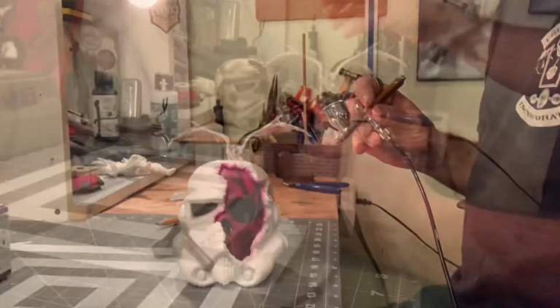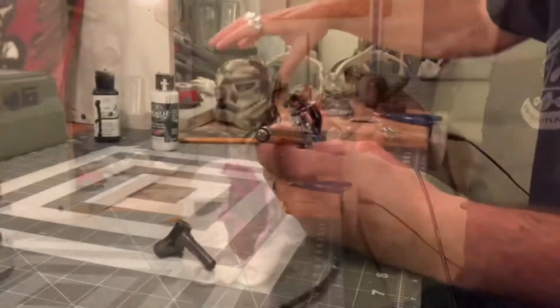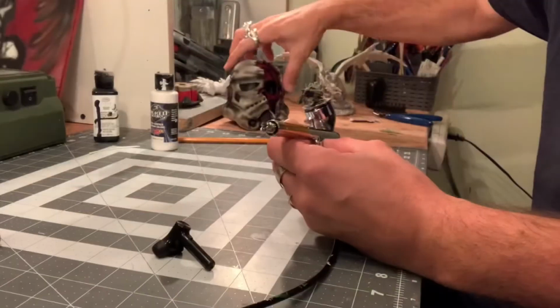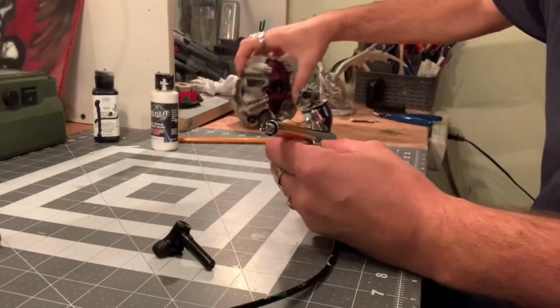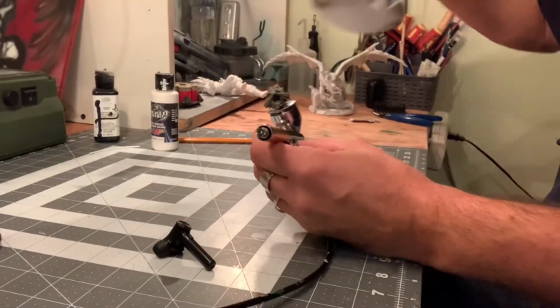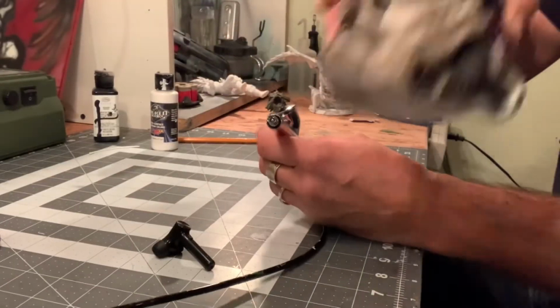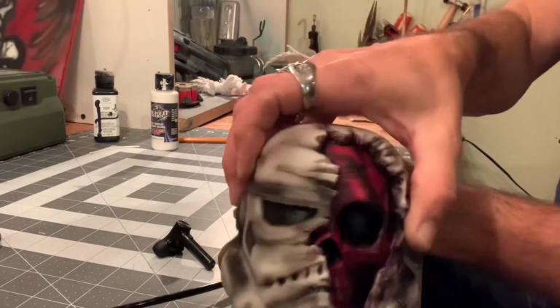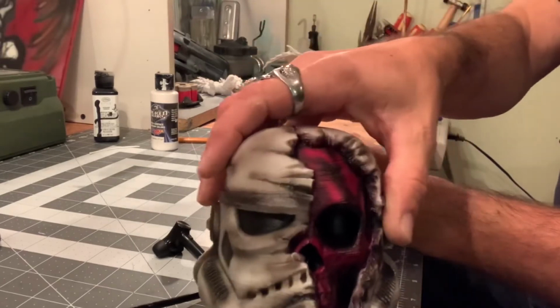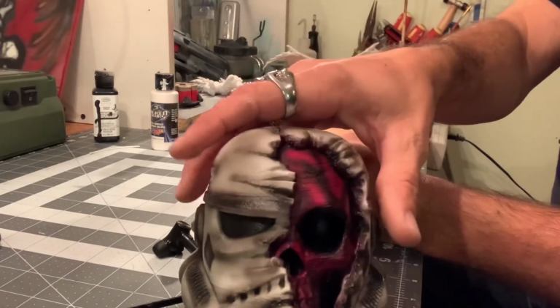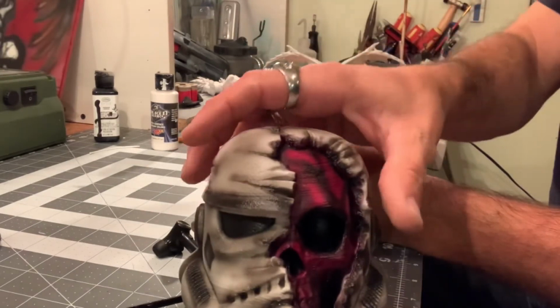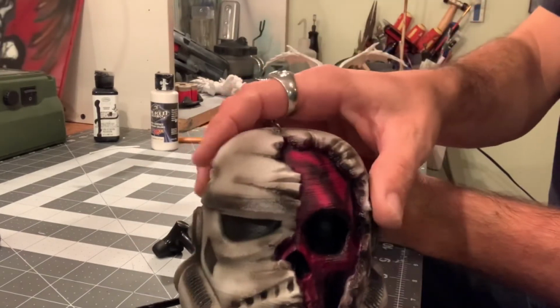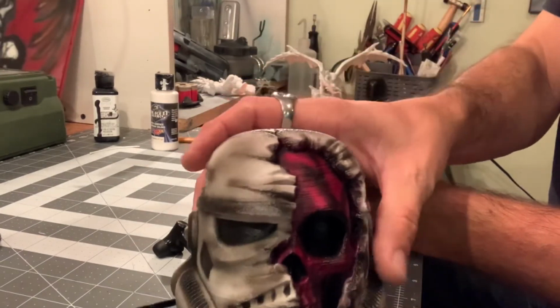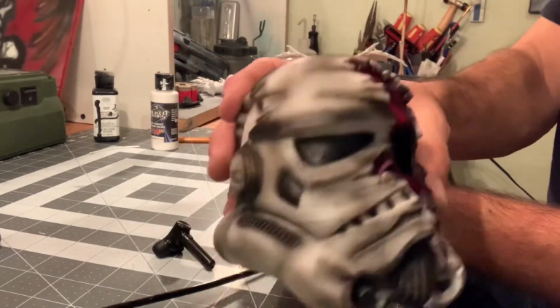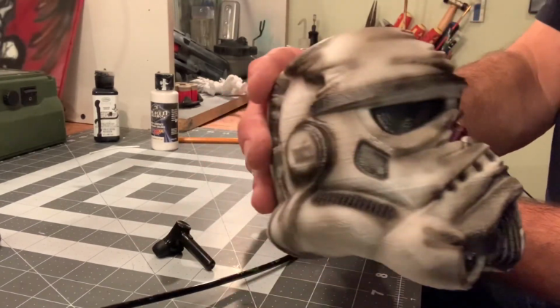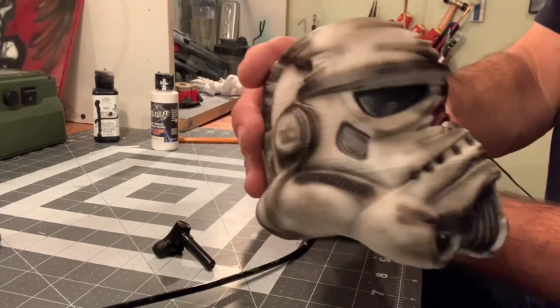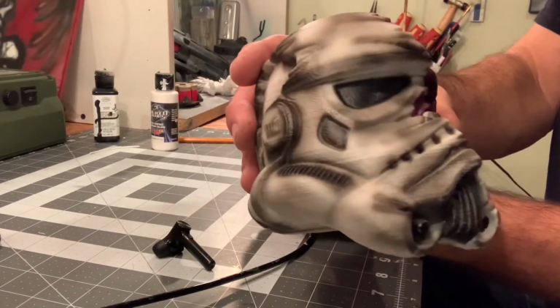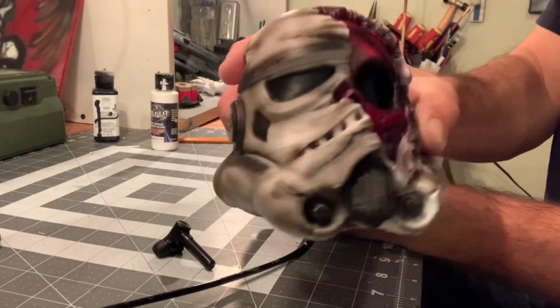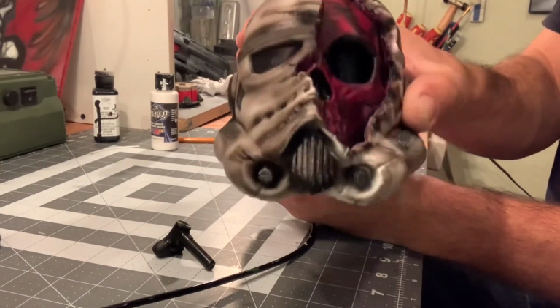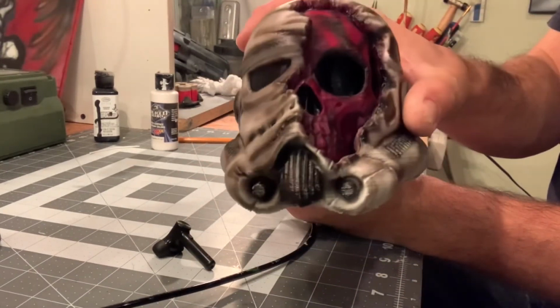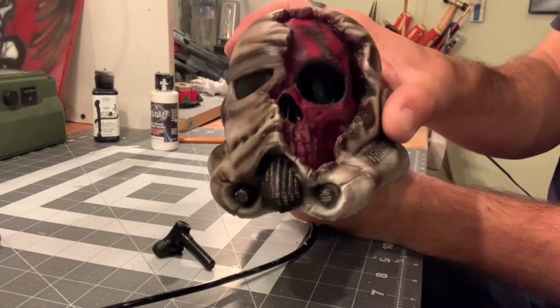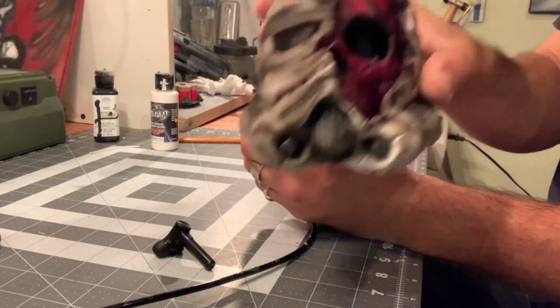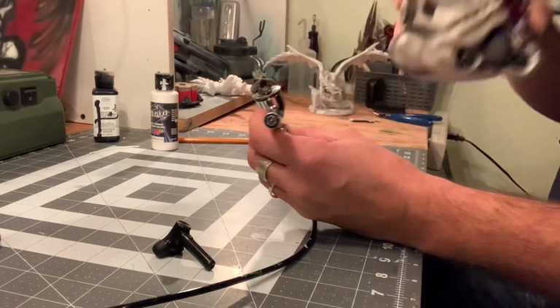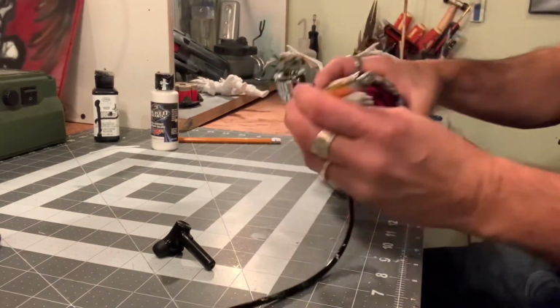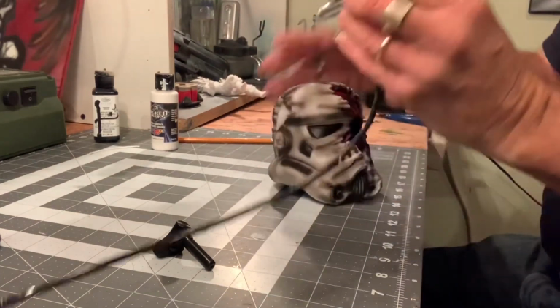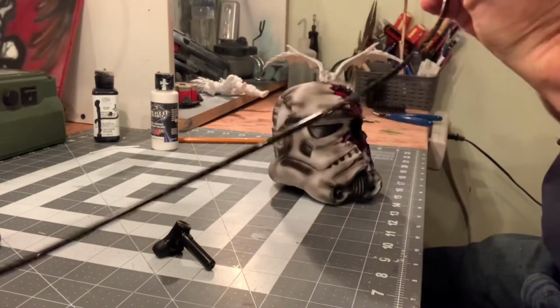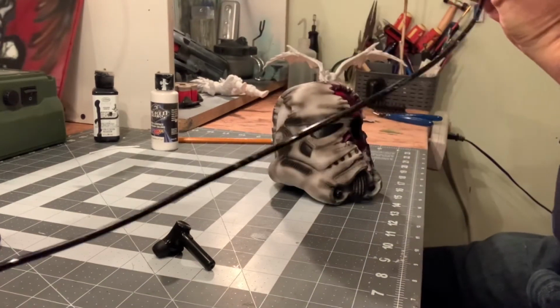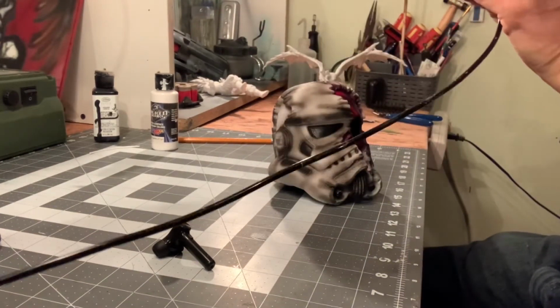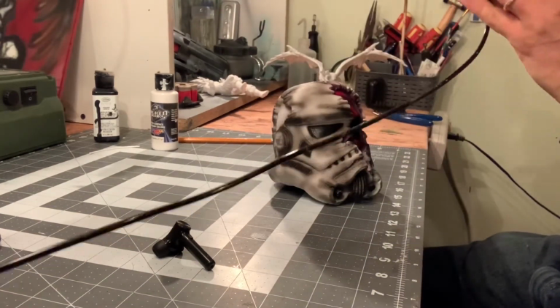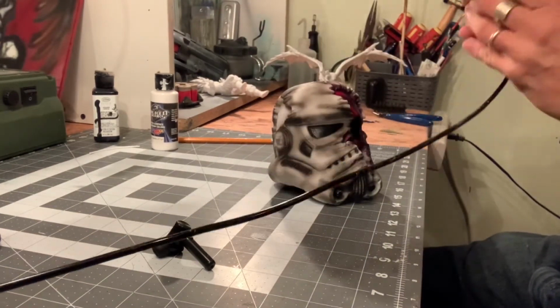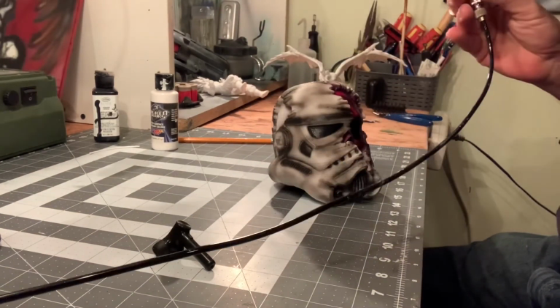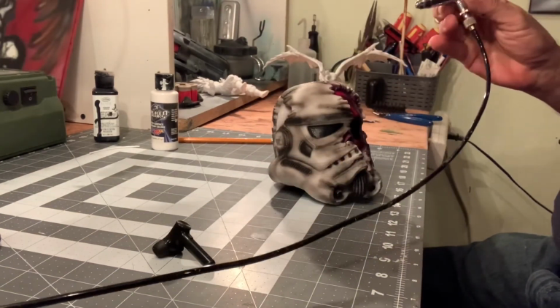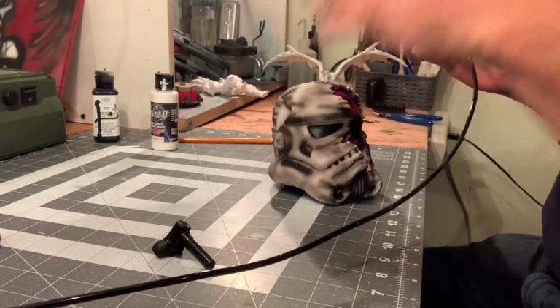All right guys, so for some reason it didn't record — it has to be white. But anyway, we laid on some black all the way through, so now we're just getting detailed with some white.